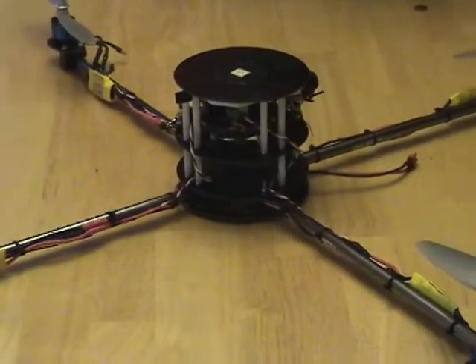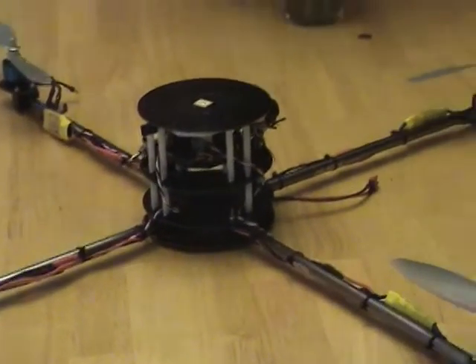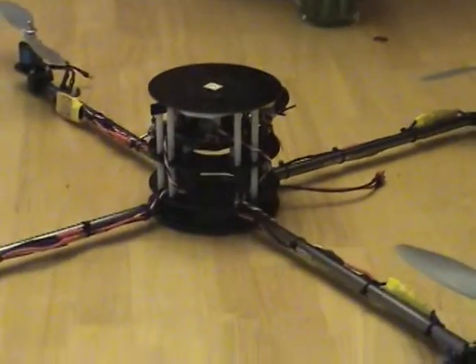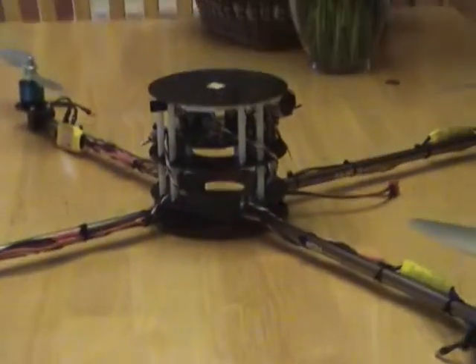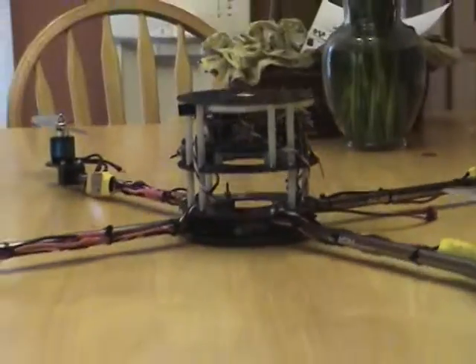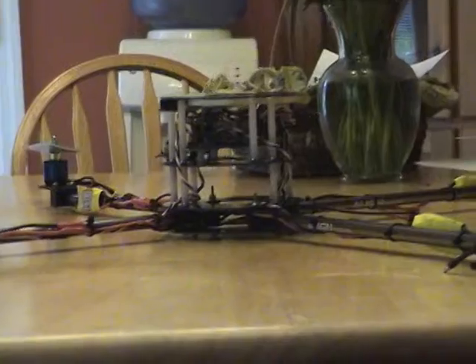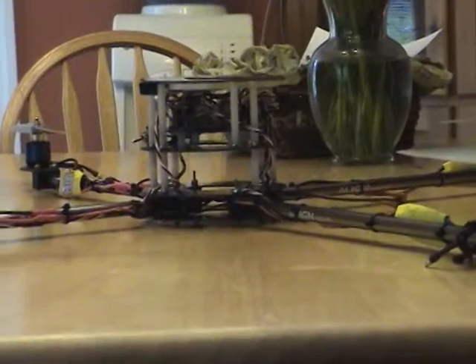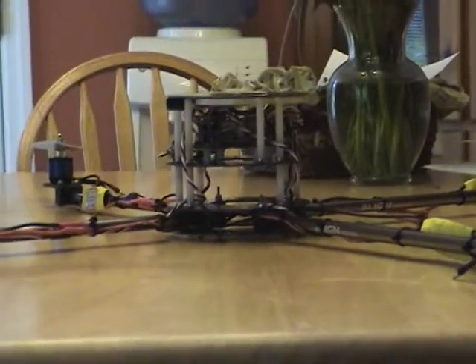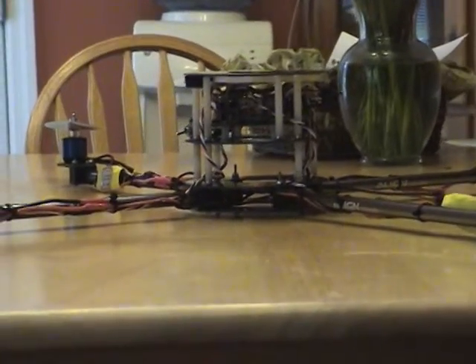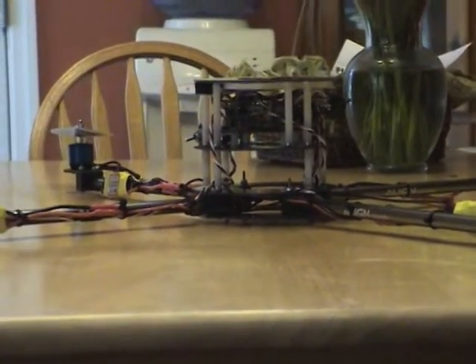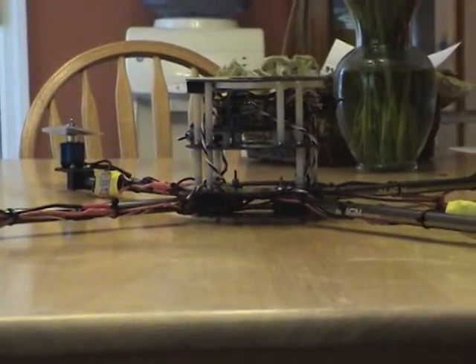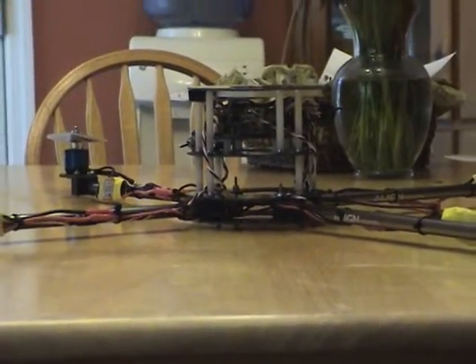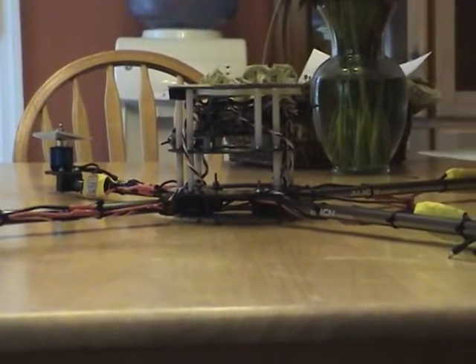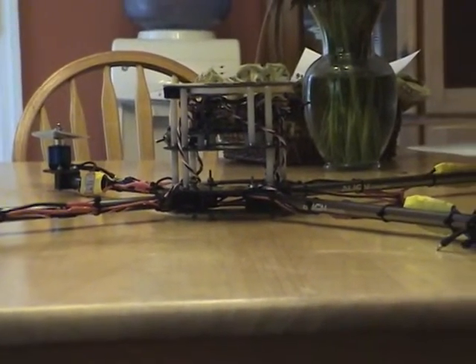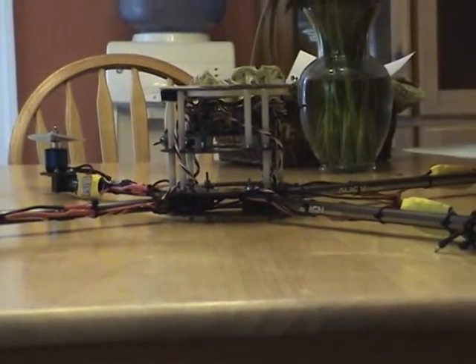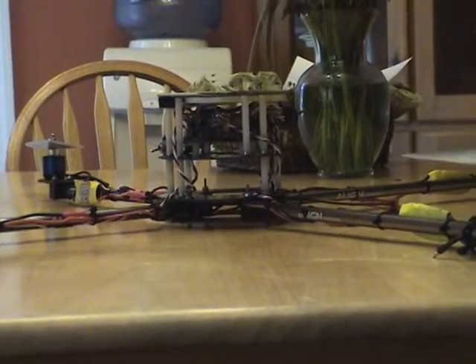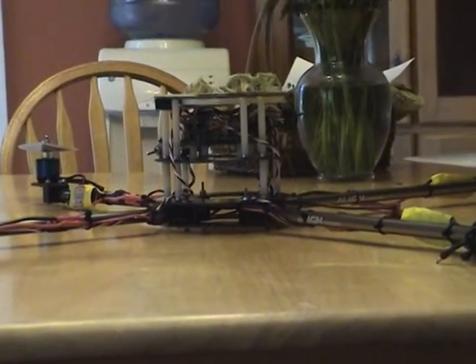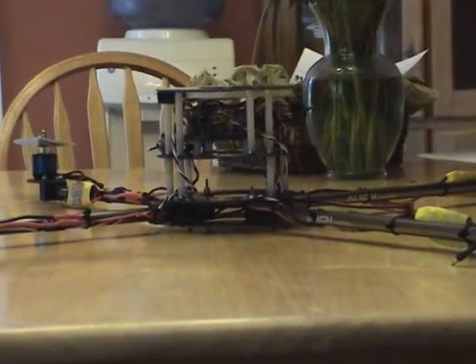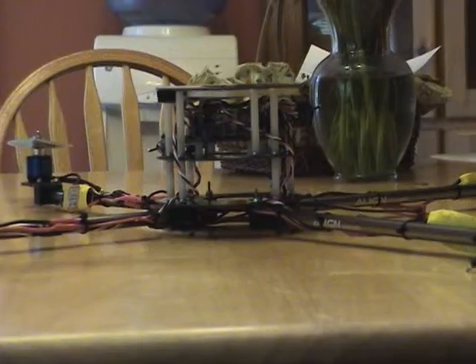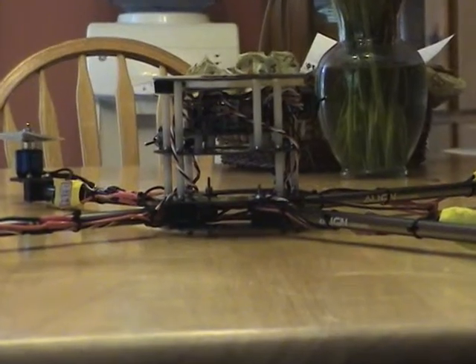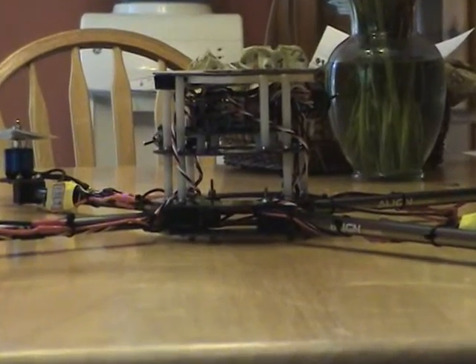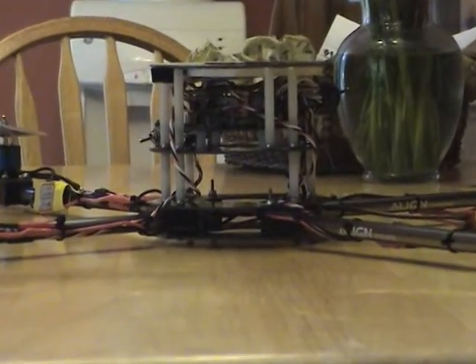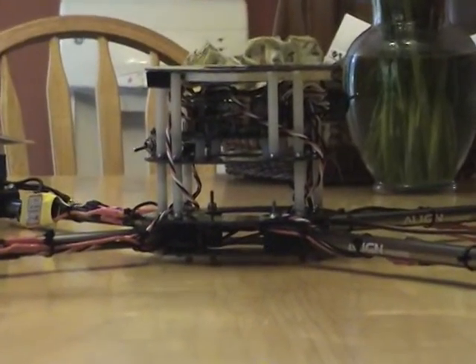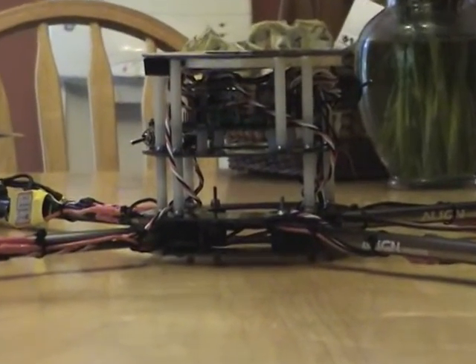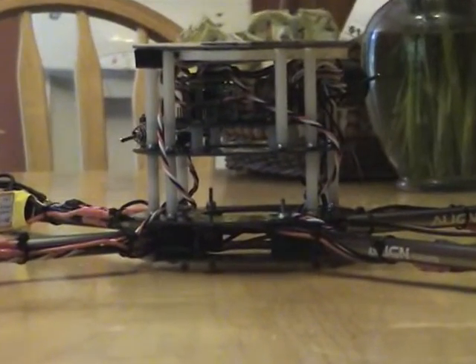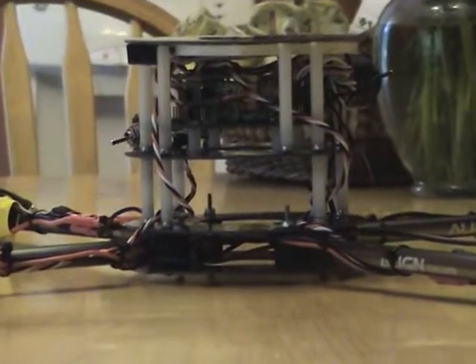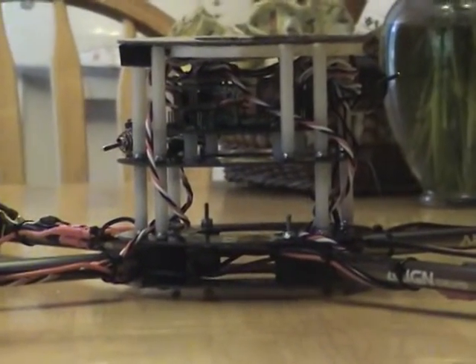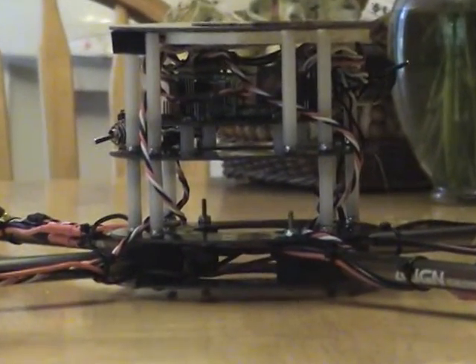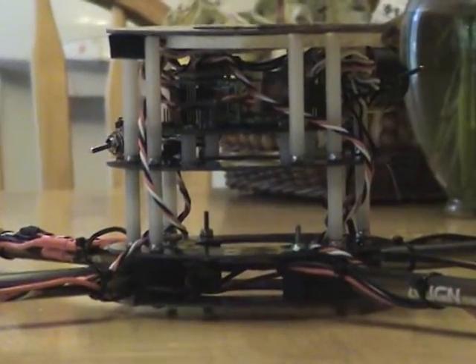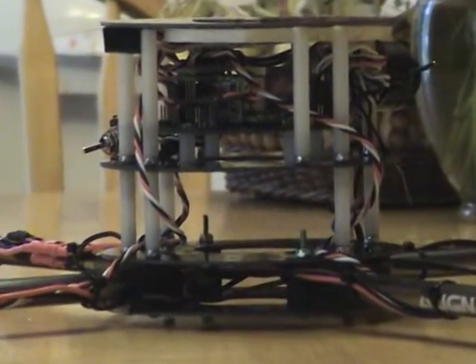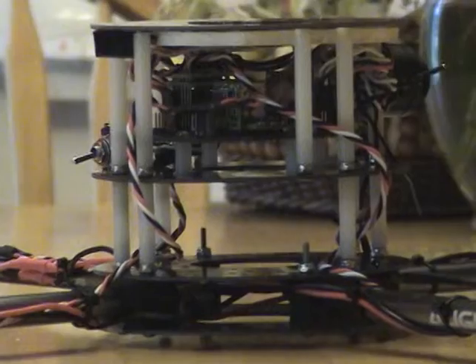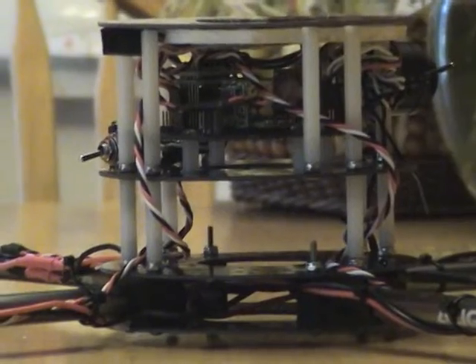This is my first quadcopter. I'm looking forward to getting it in the air. I'm just waiting for the Dragonlink, which is a 433 MHz transmitter-receiver system that plugs into the back of the 9C radio.